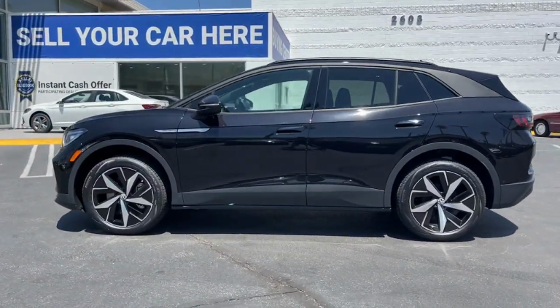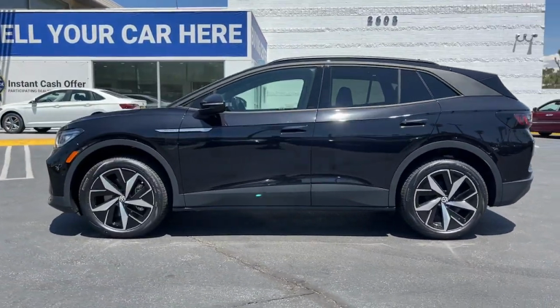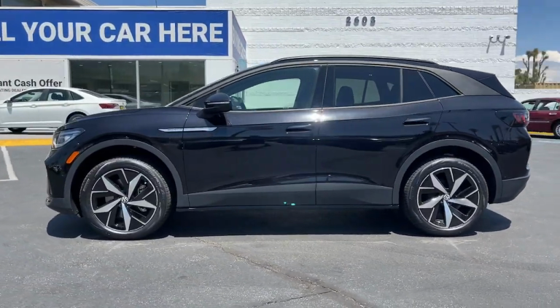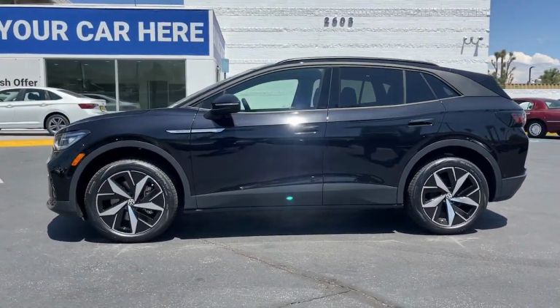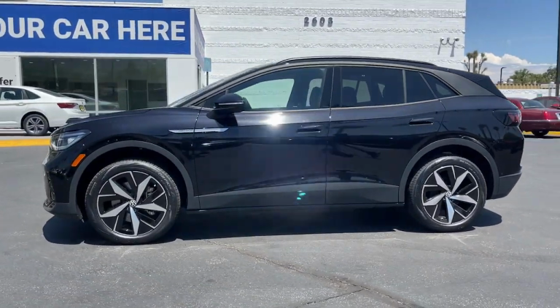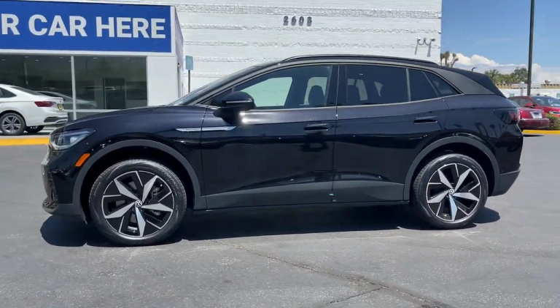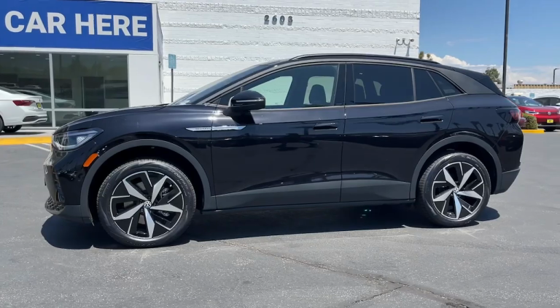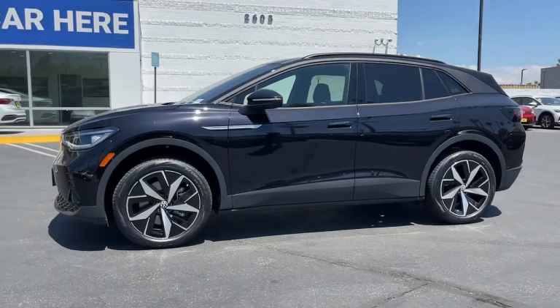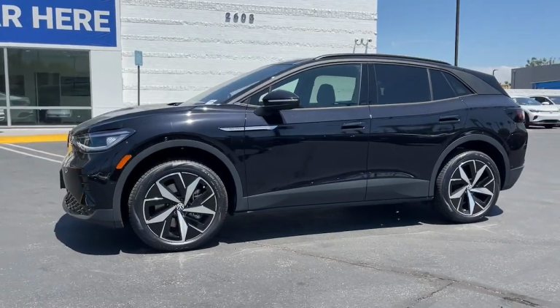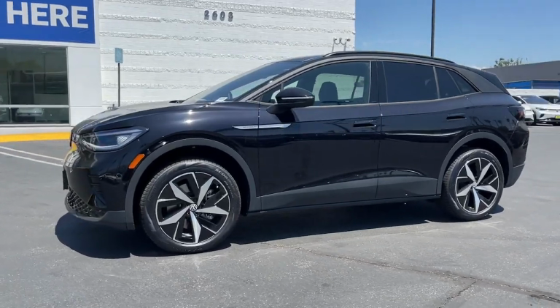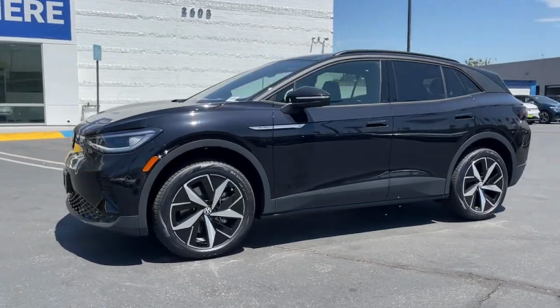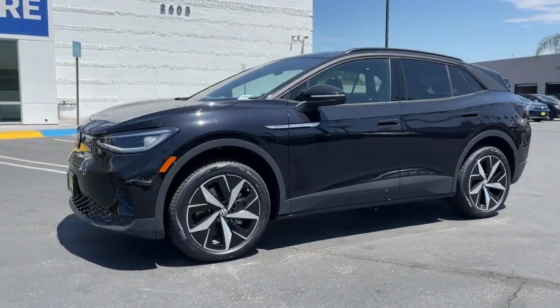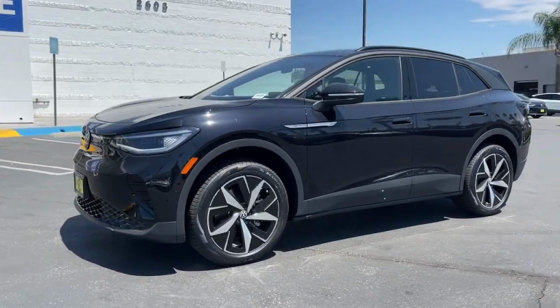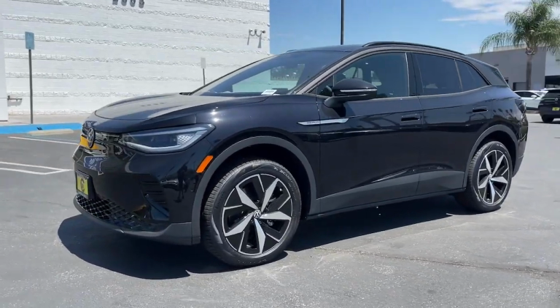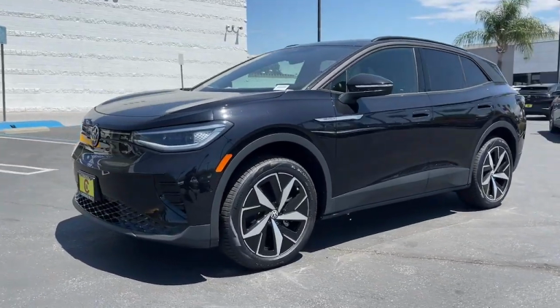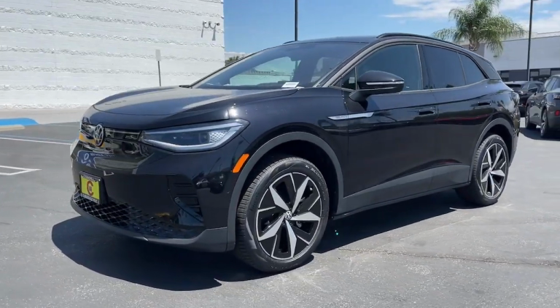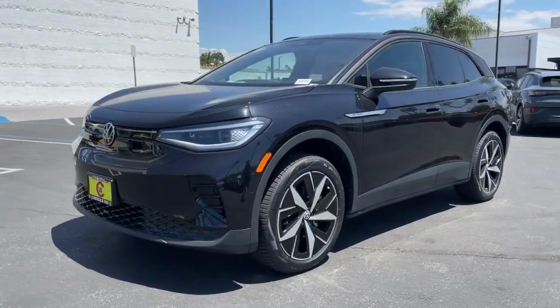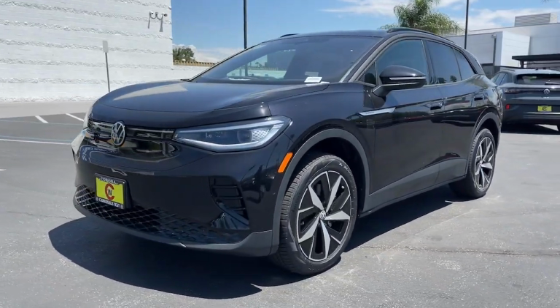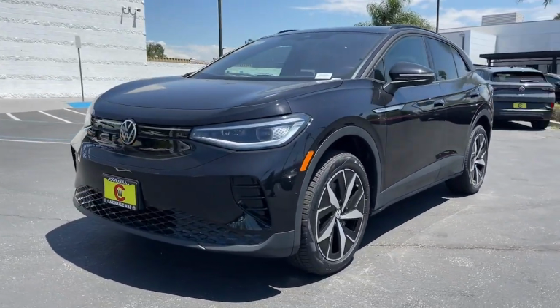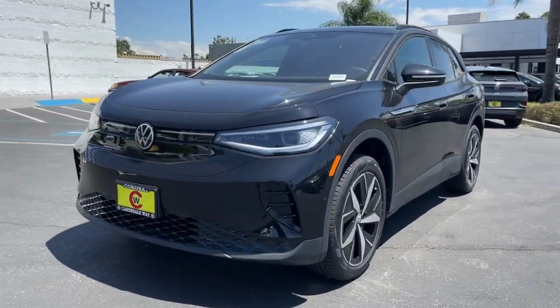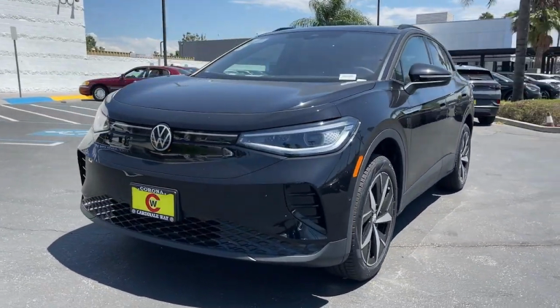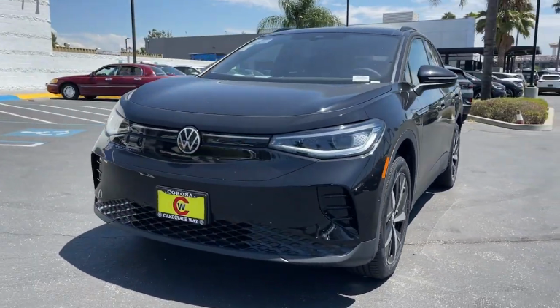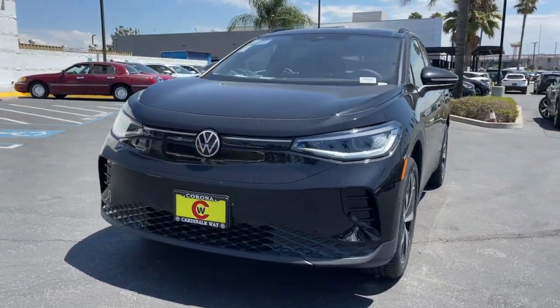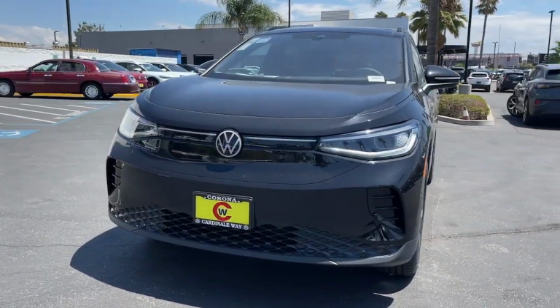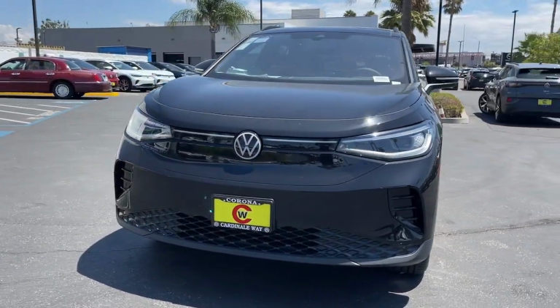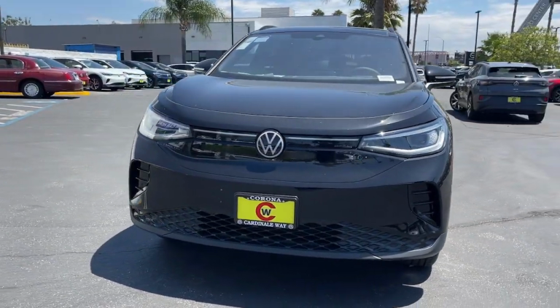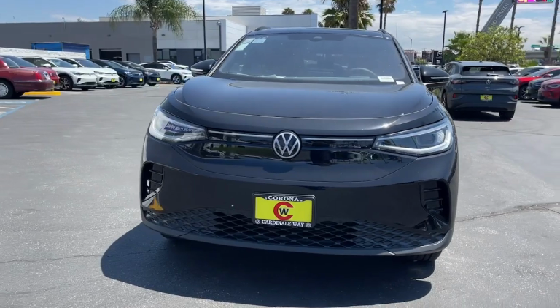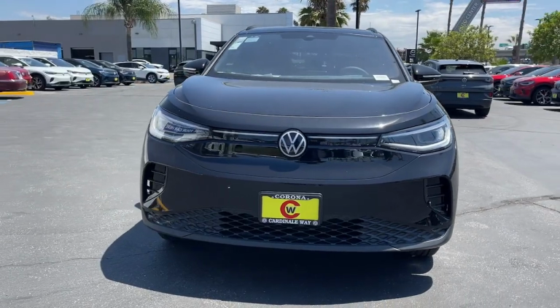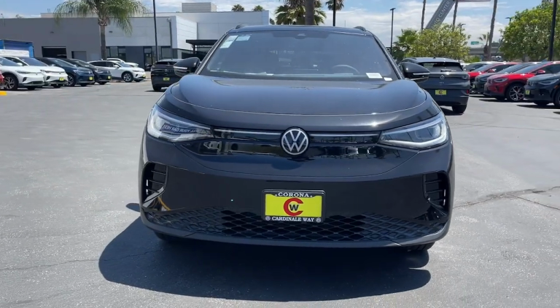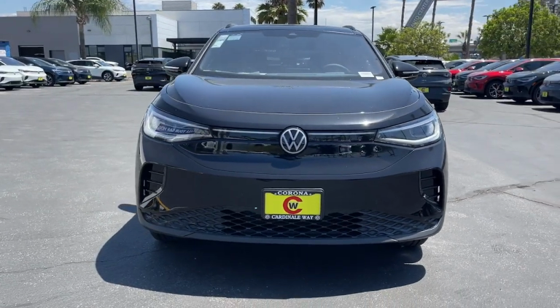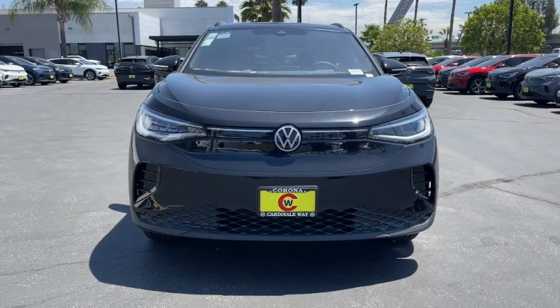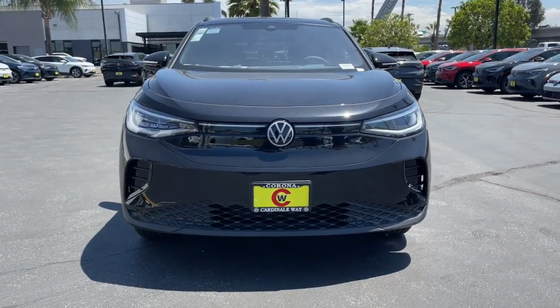Earth-friendly efficiency and flexible charging options help you make the most of every journey. The following are some of this vehicle's highlighted options.